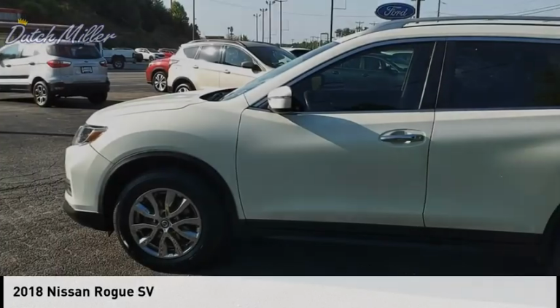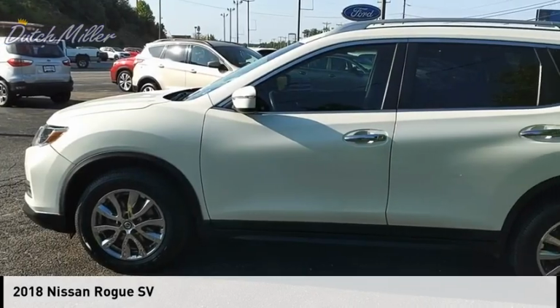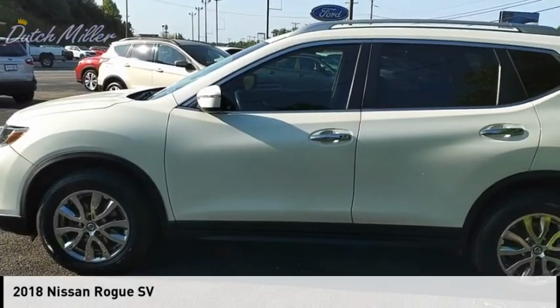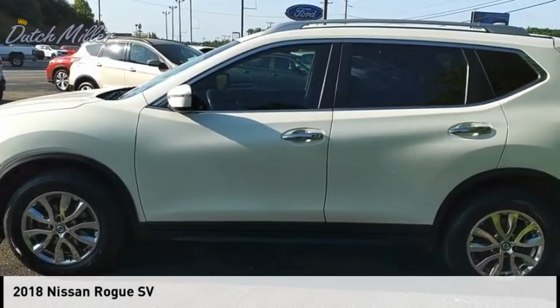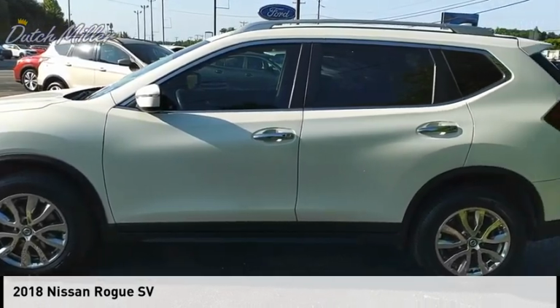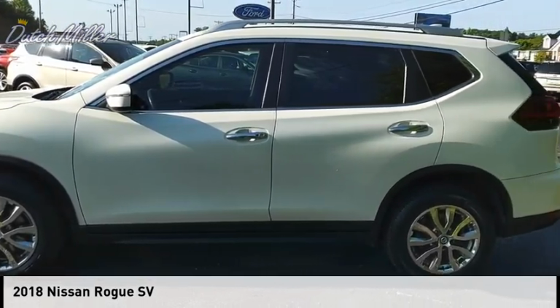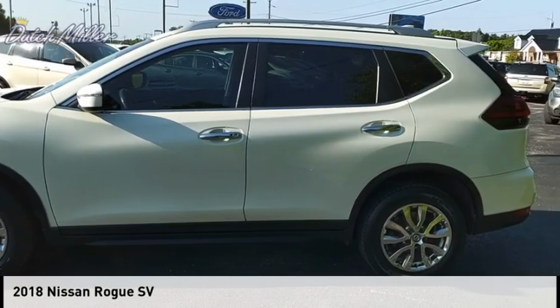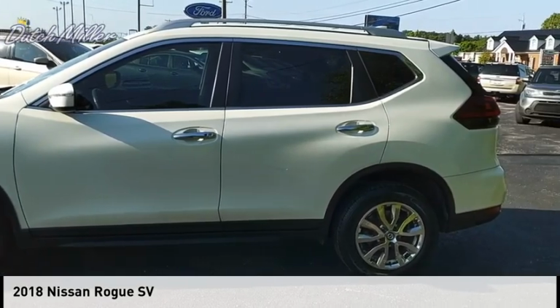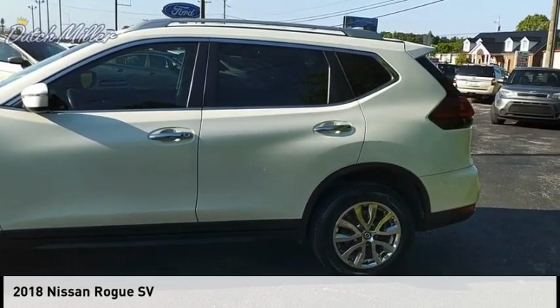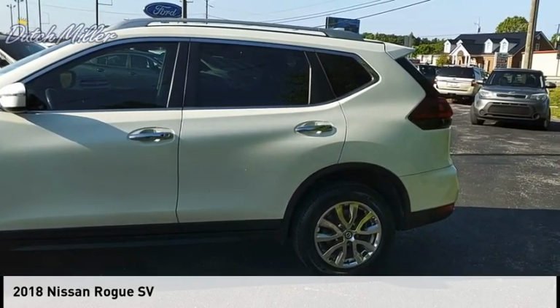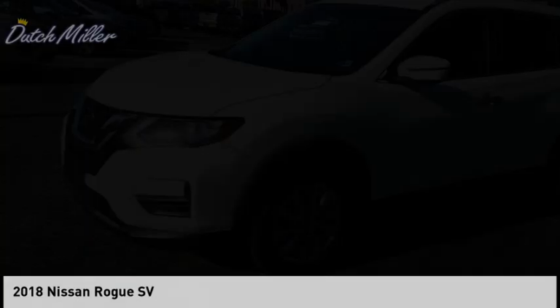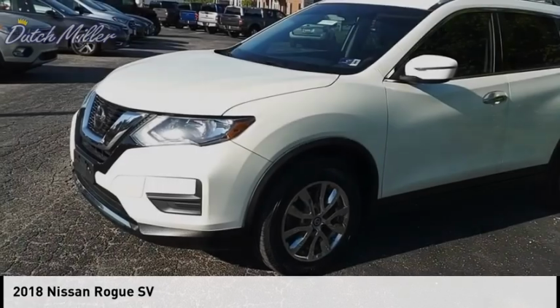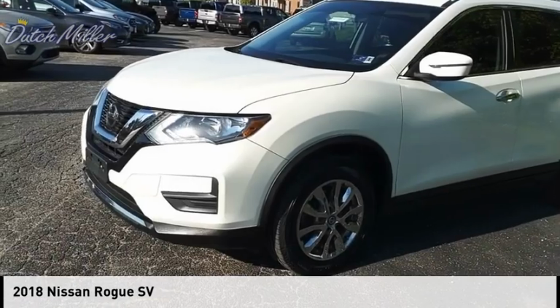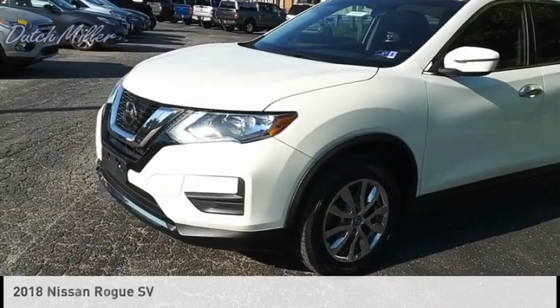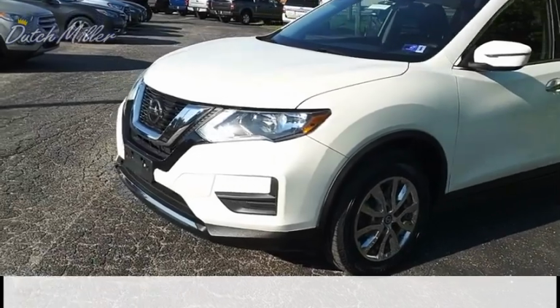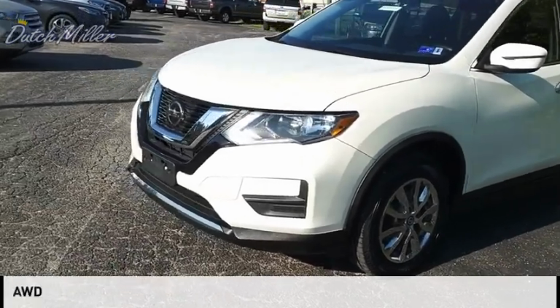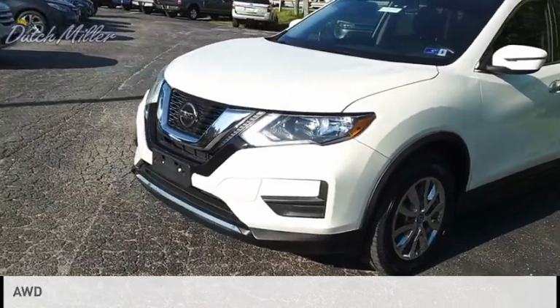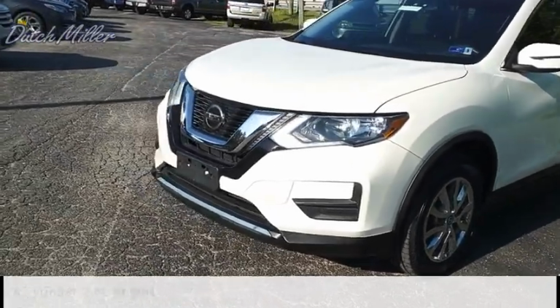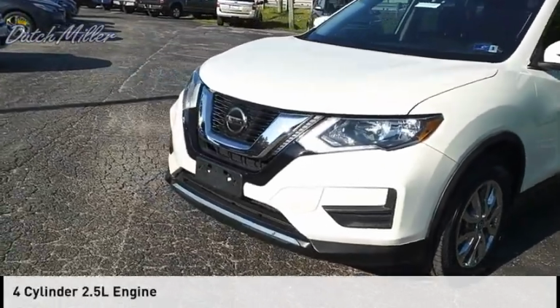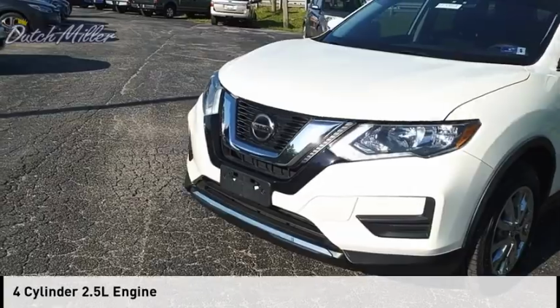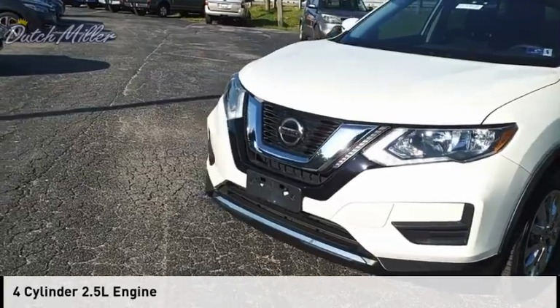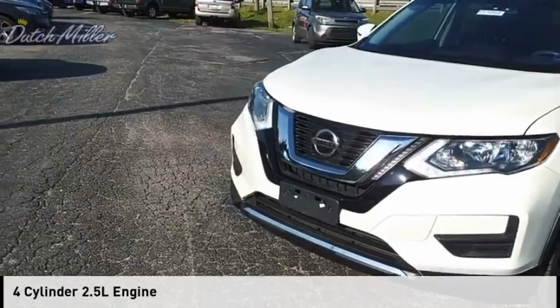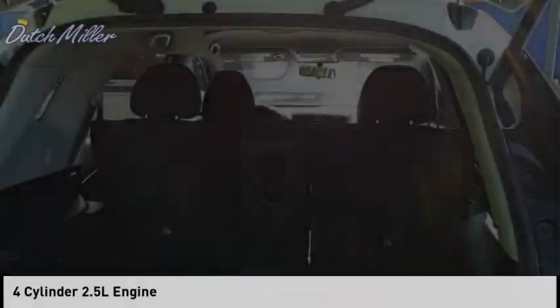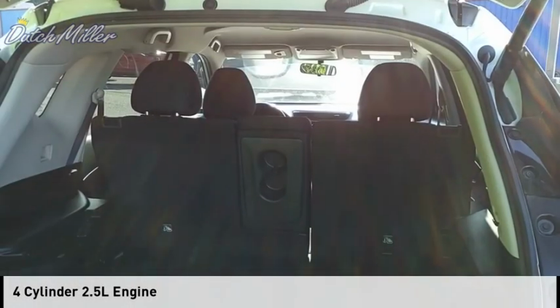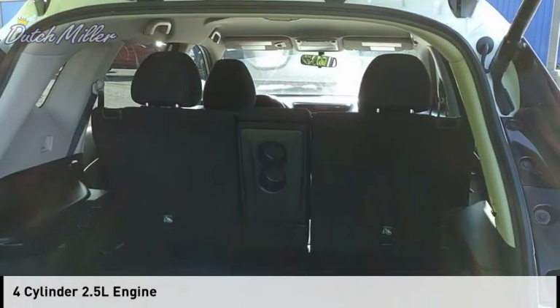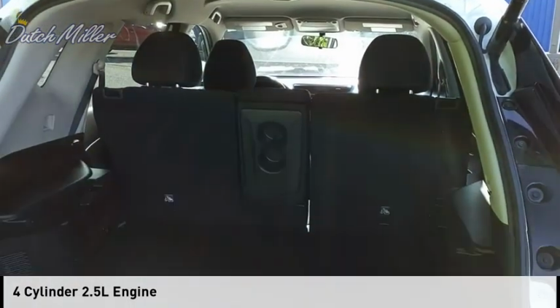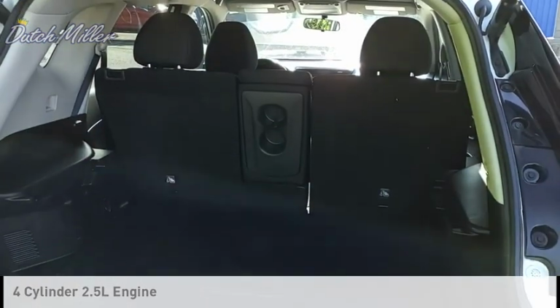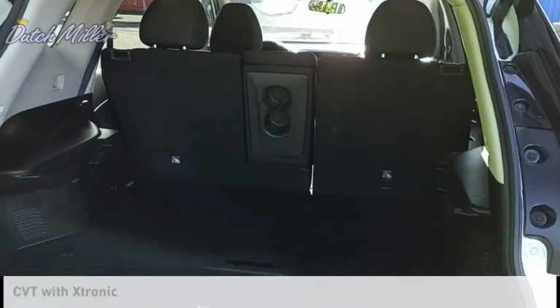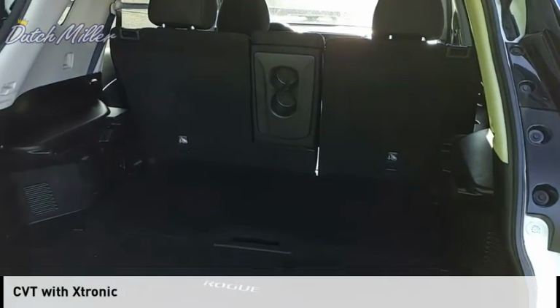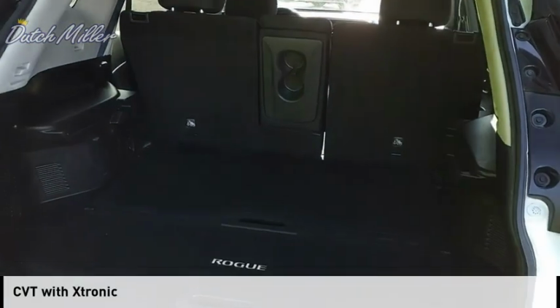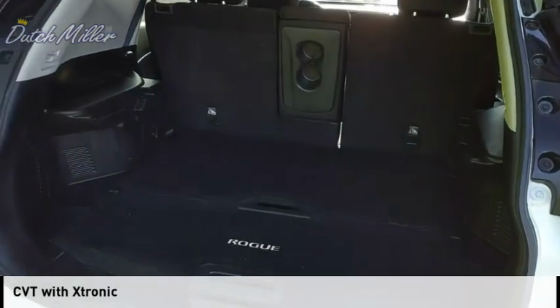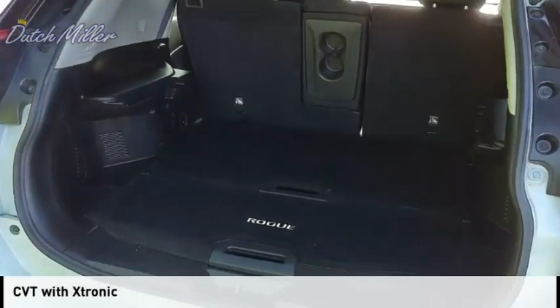You are going to love the 2018 Rogue. This vehicle is powered by an all-wheel drive, four-cylinder, 2.5-liter engine and comes with a continuously variable transmission.